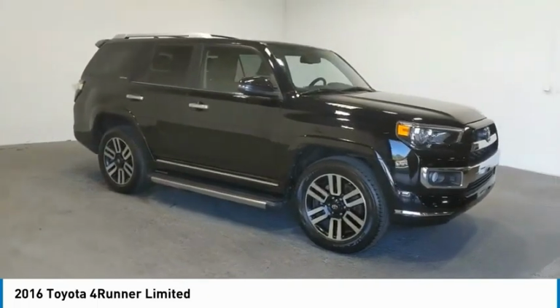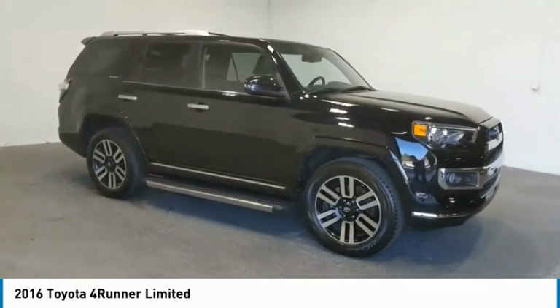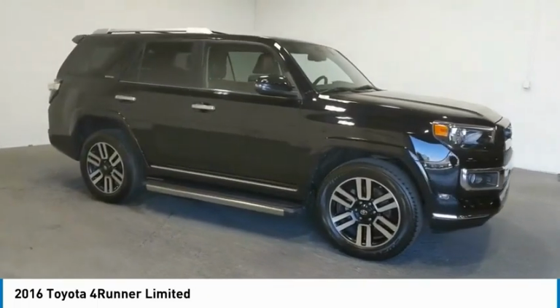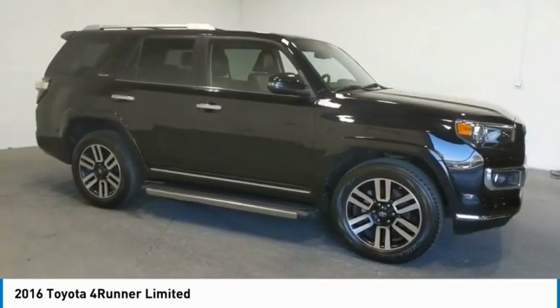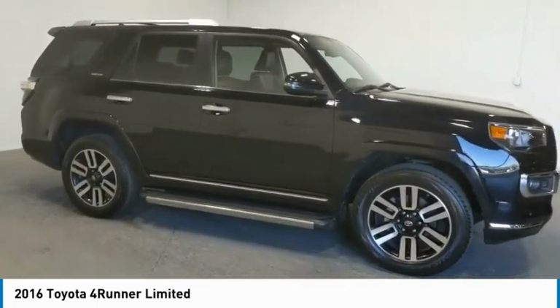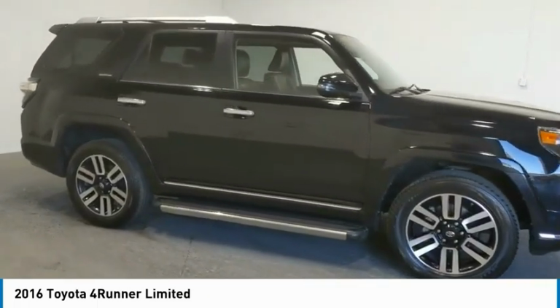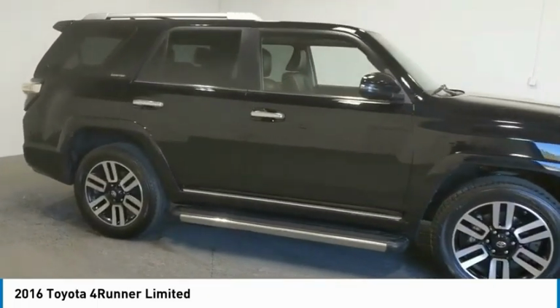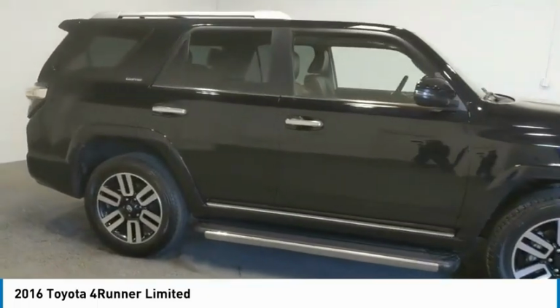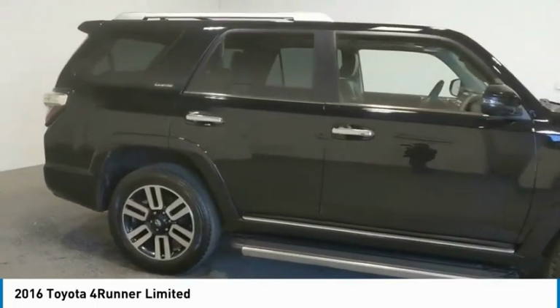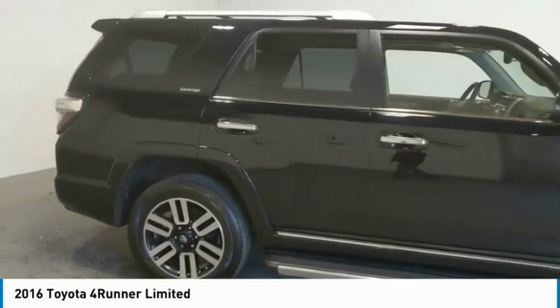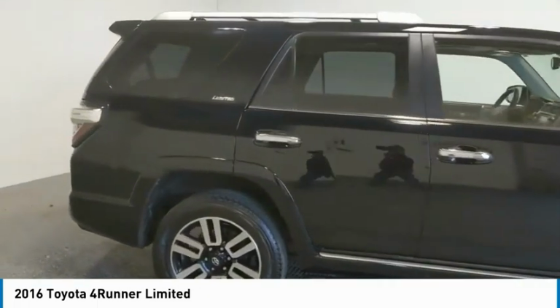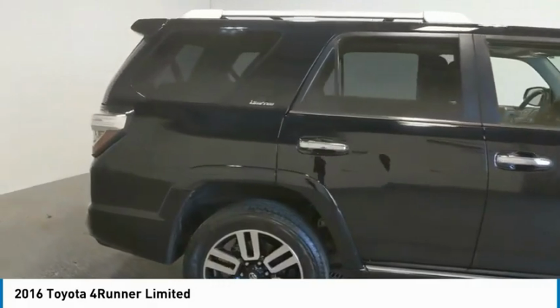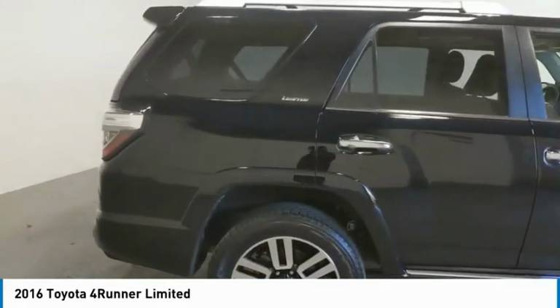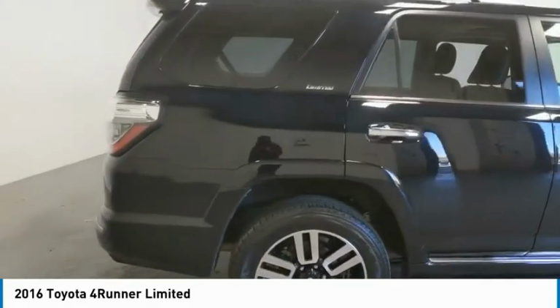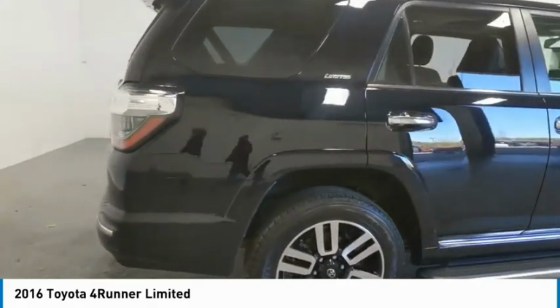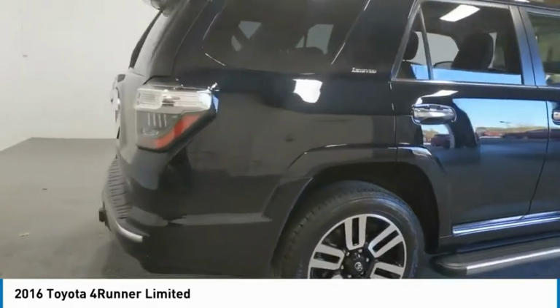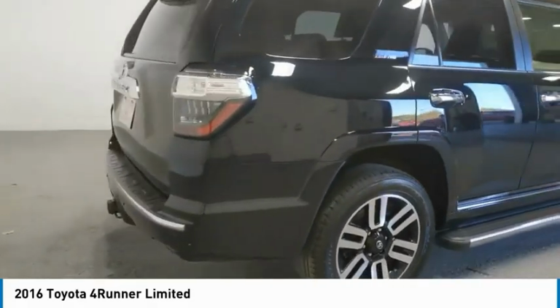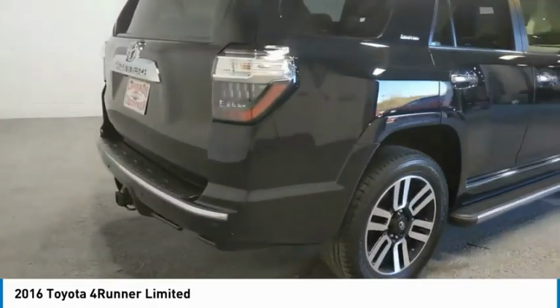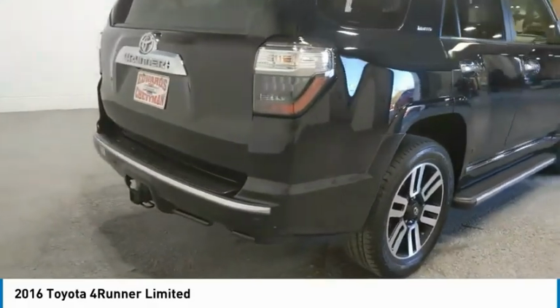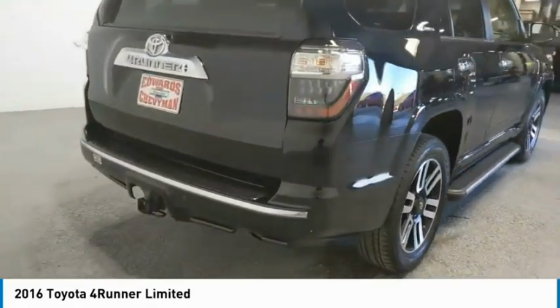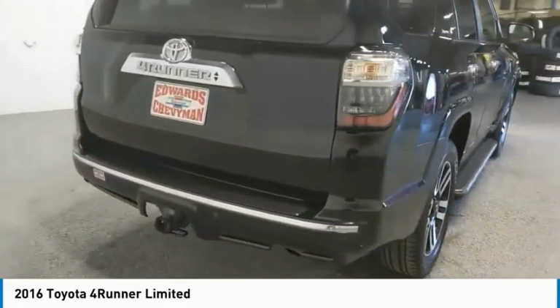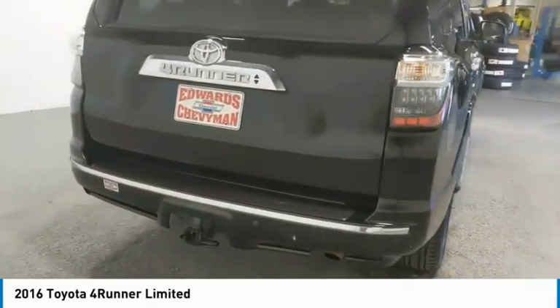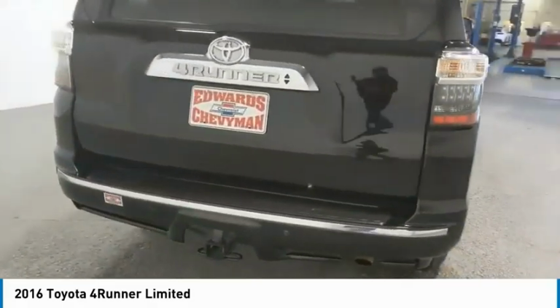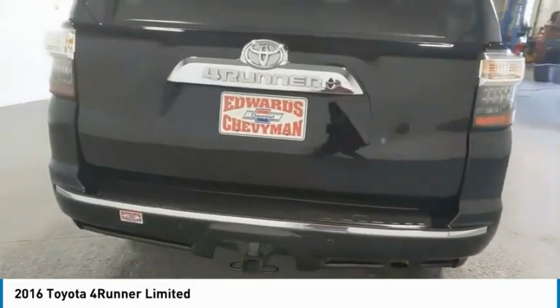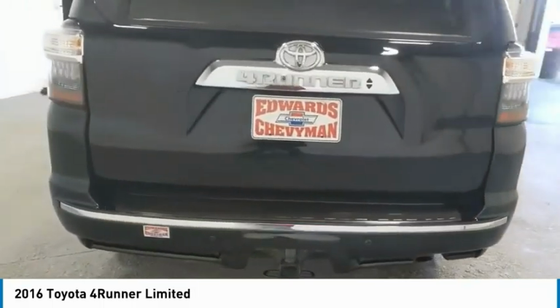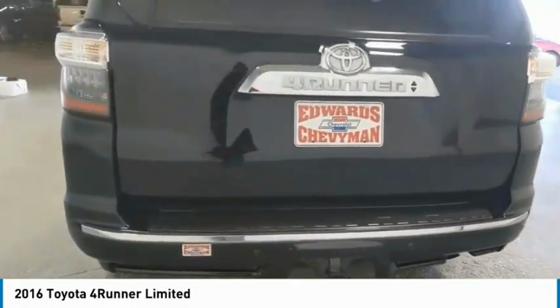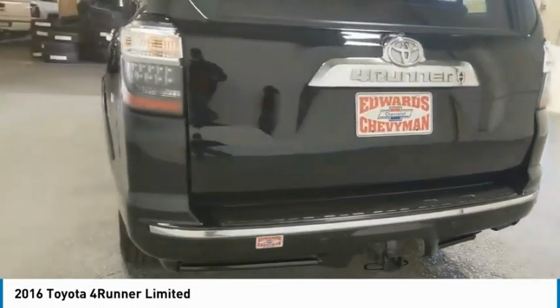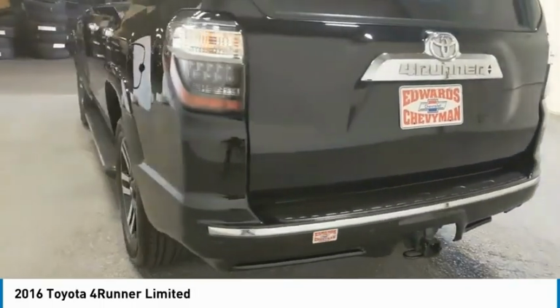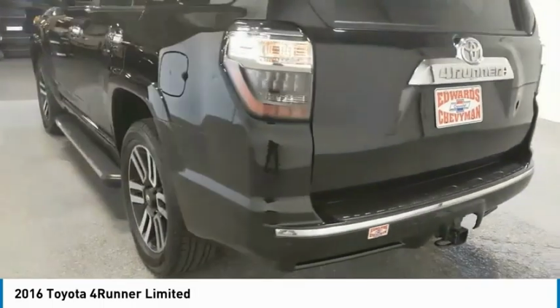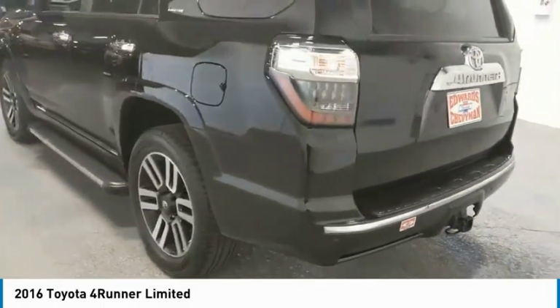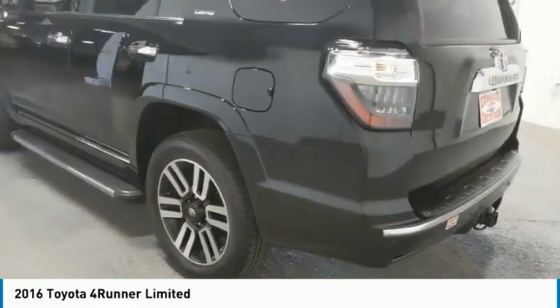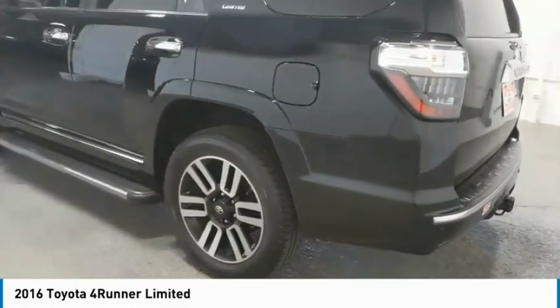Here are some of this vehicle's great options: towing package, tow hitch, aluminum wheels, running boards, heated side mirrors, traction control, daytime running lights, remote keyless entry, fog lights, mirror memory.